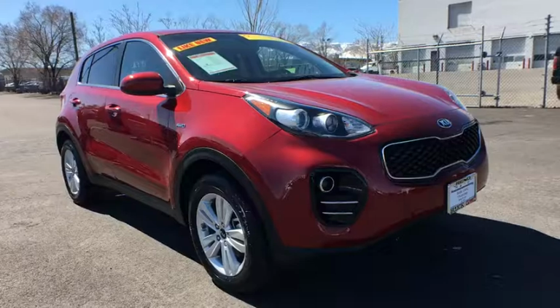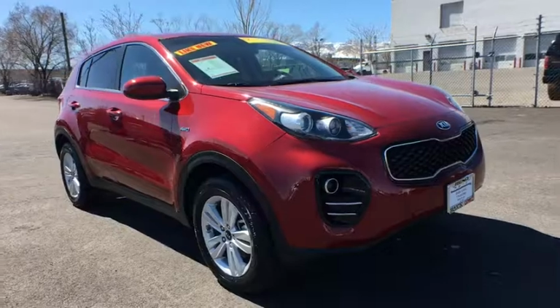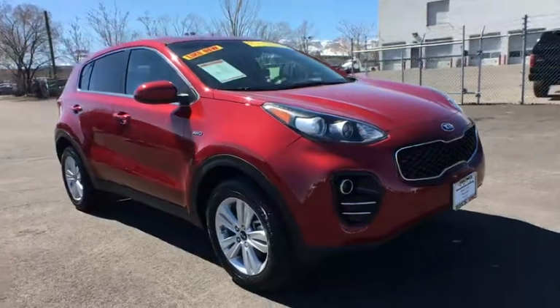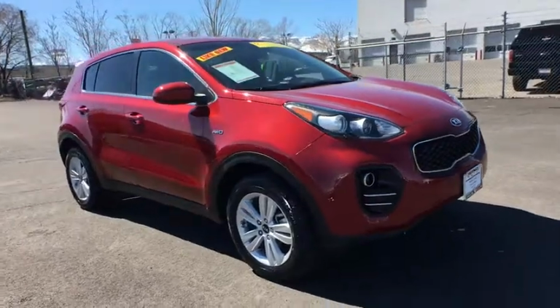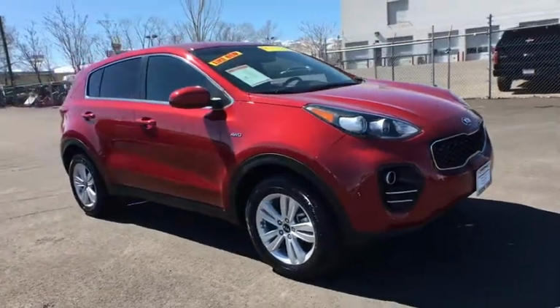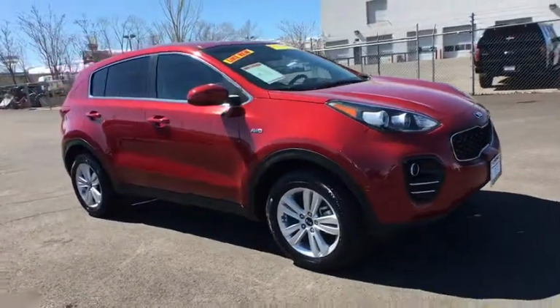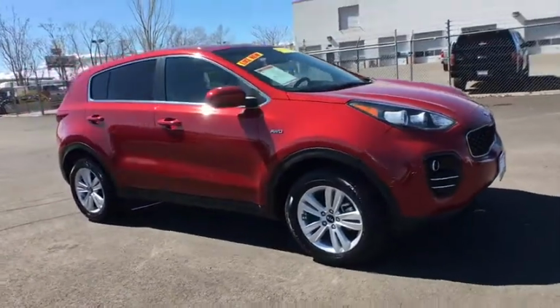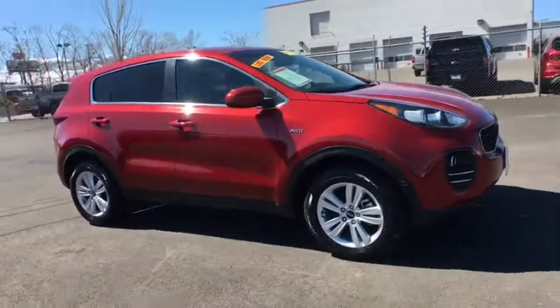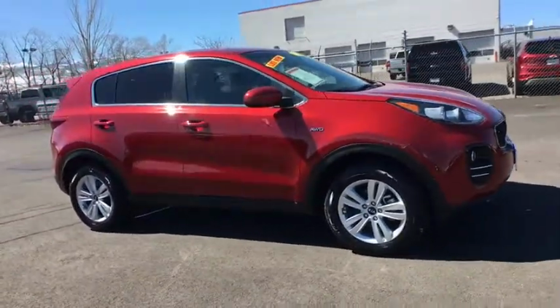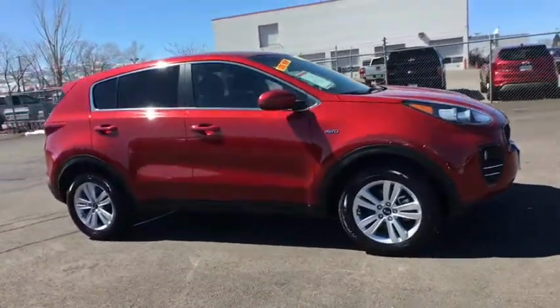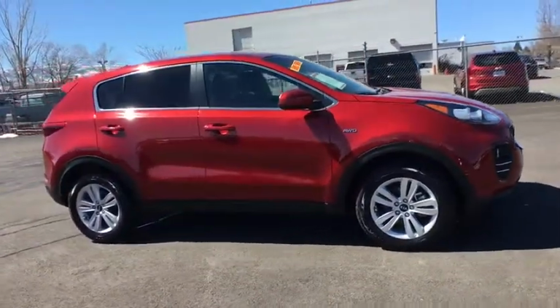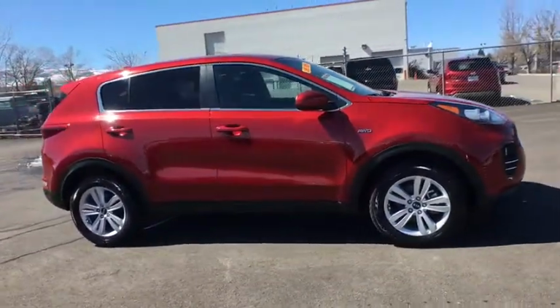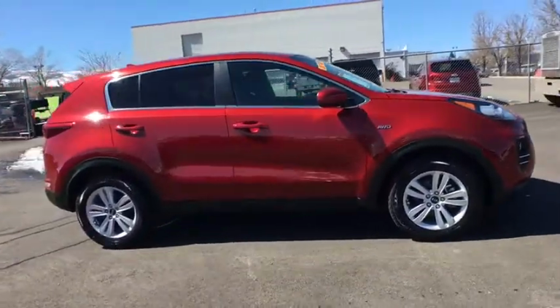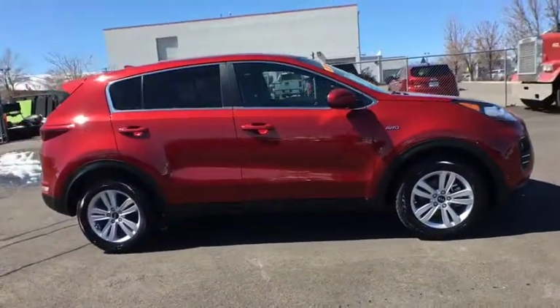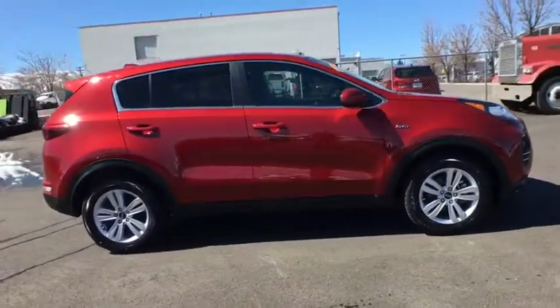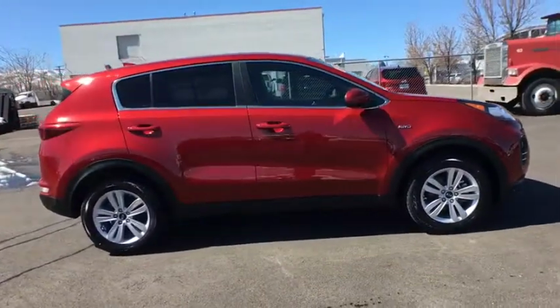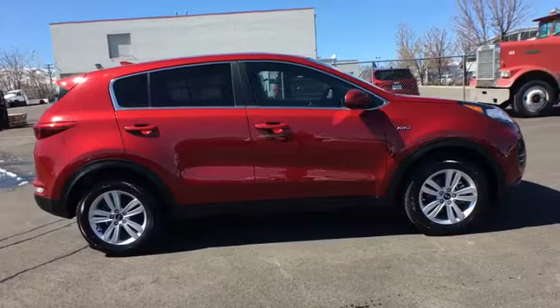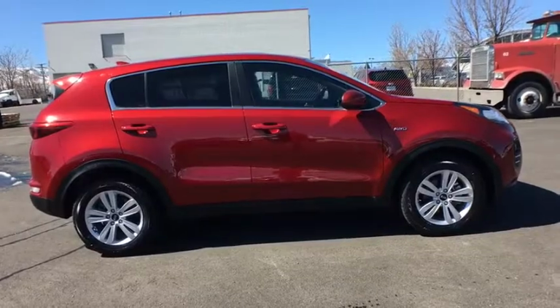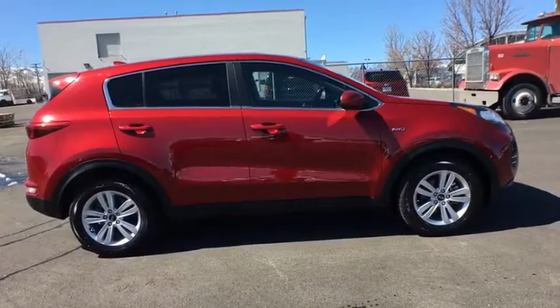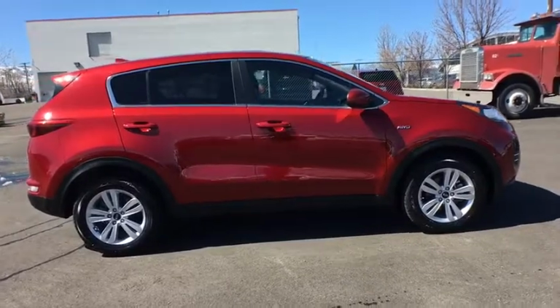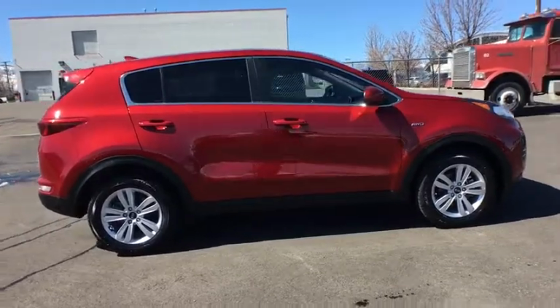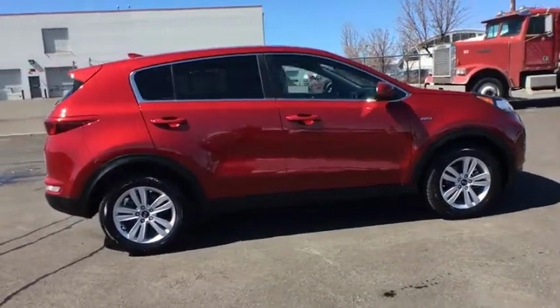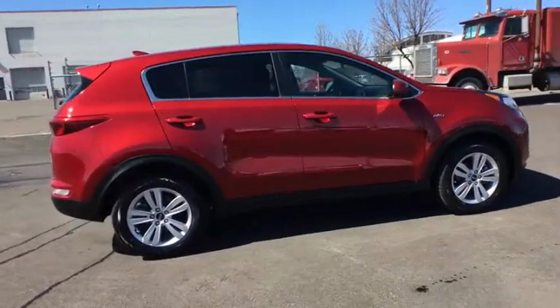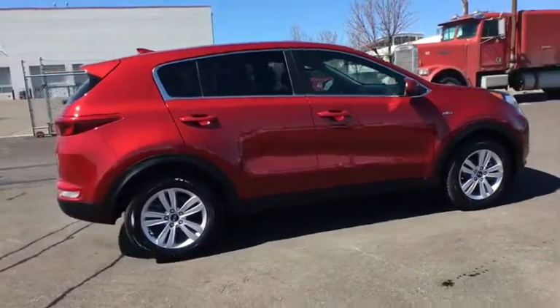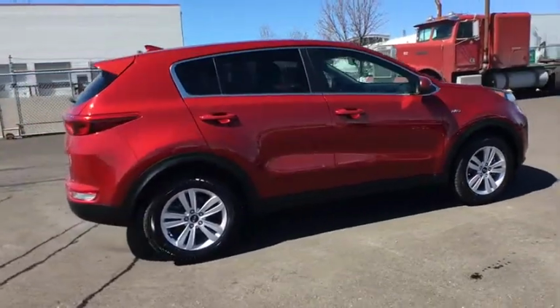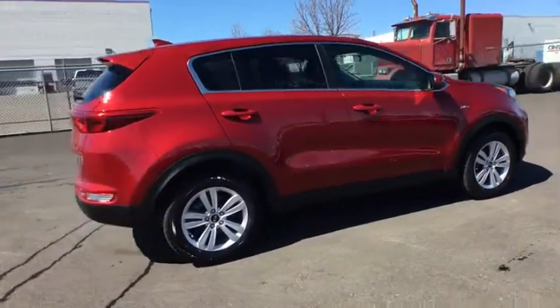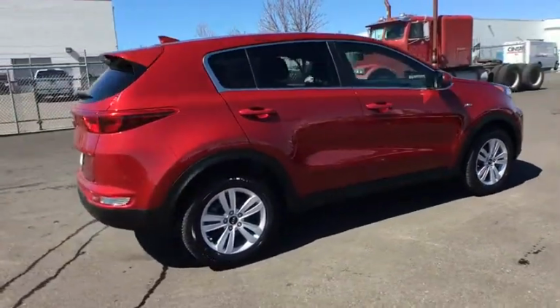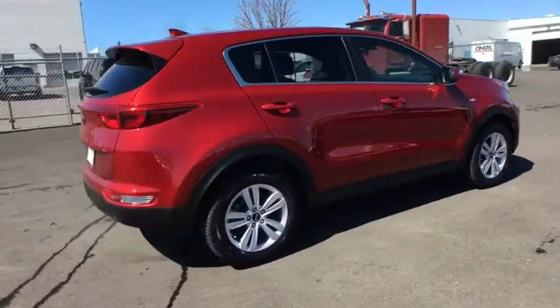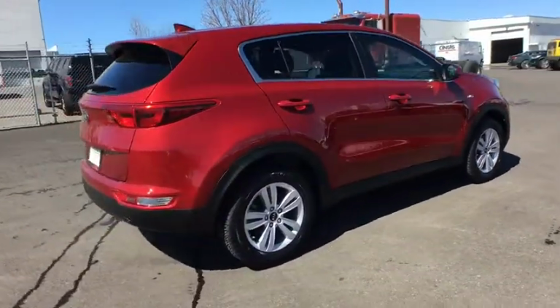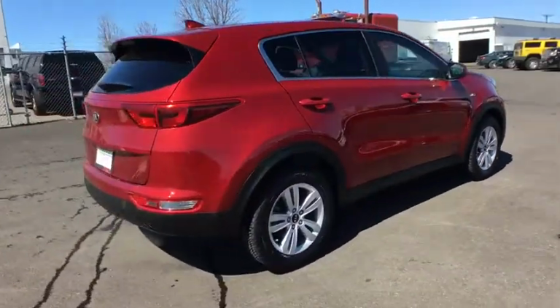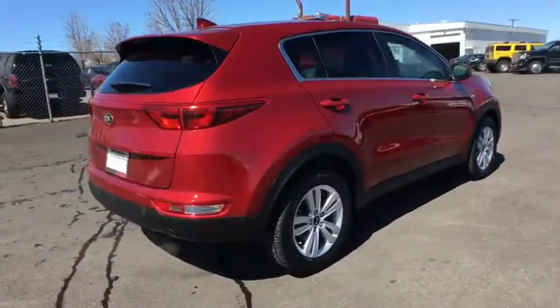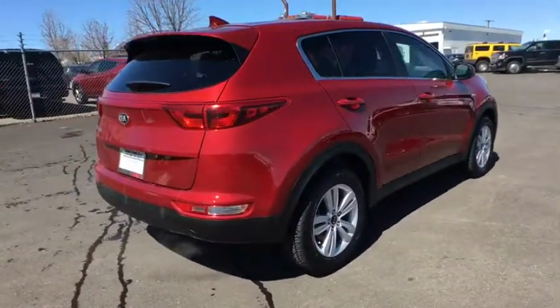The 2018 Kia Sportage. With its sleek and stylish exterior and its roomy, feature-laden interior, the Sportage both looks good and performs well on the road.